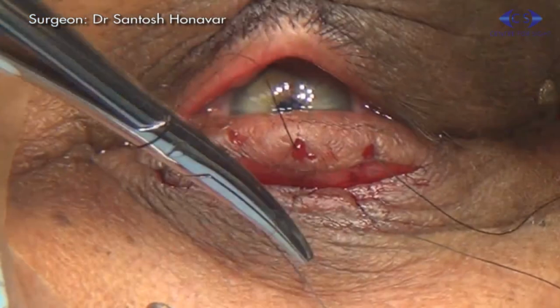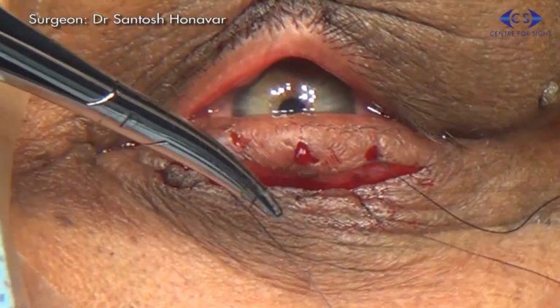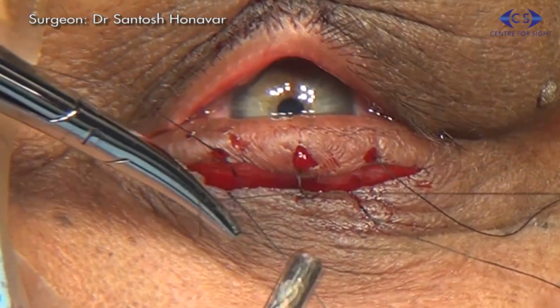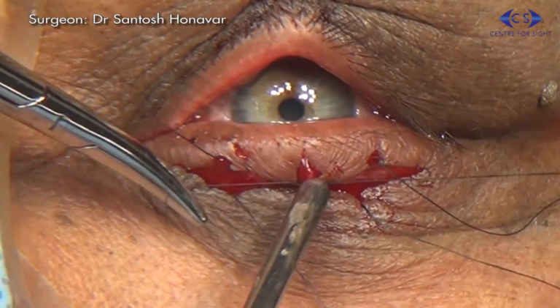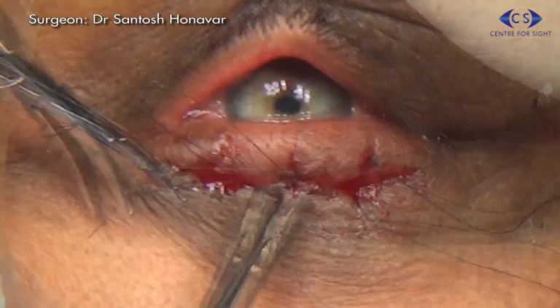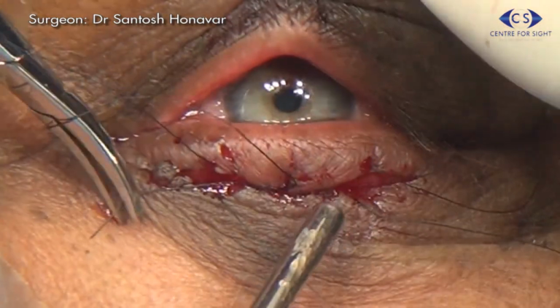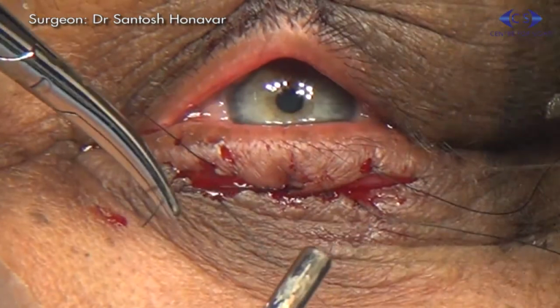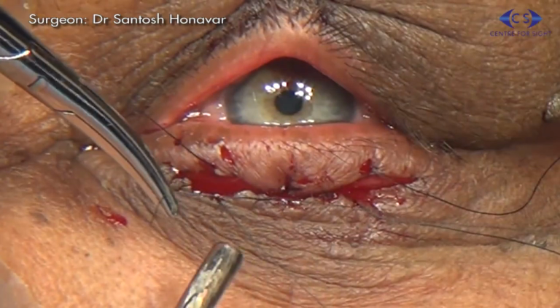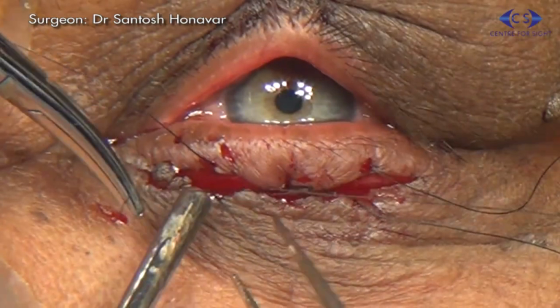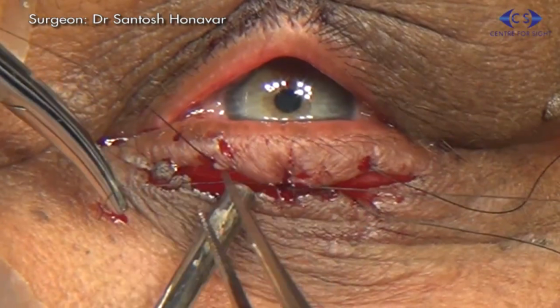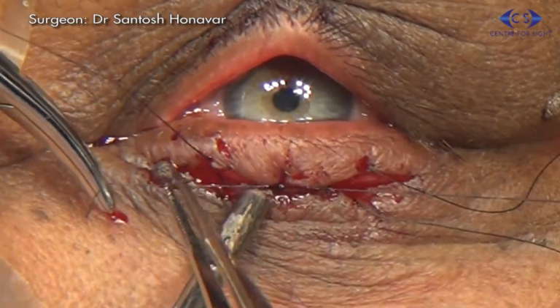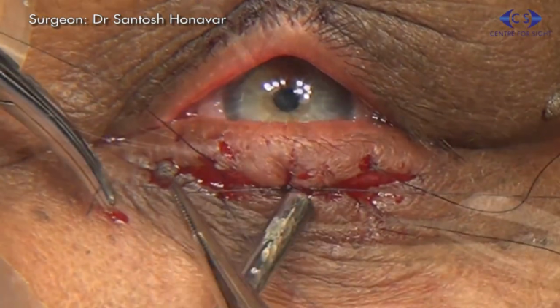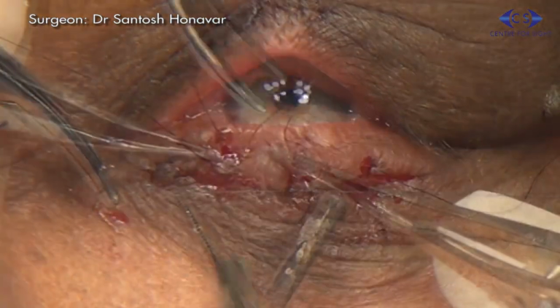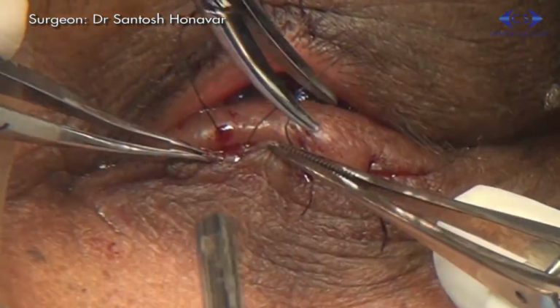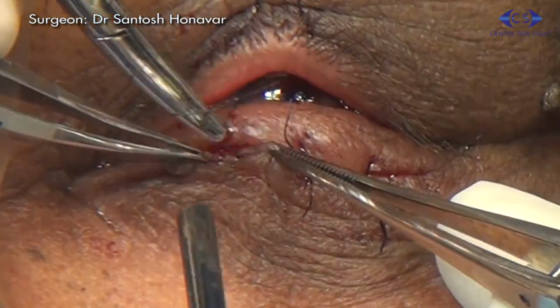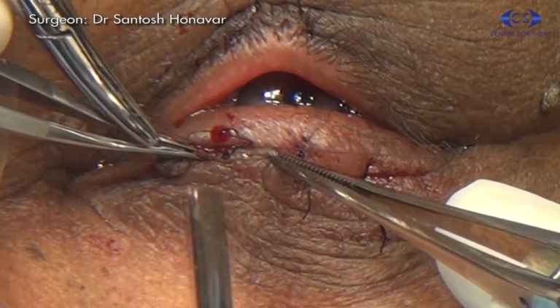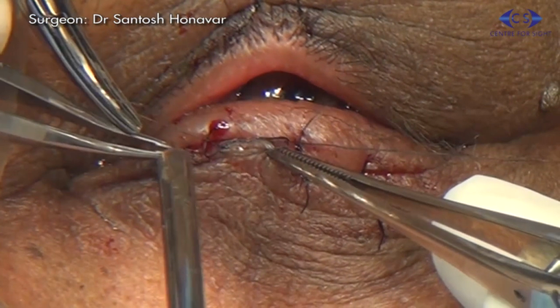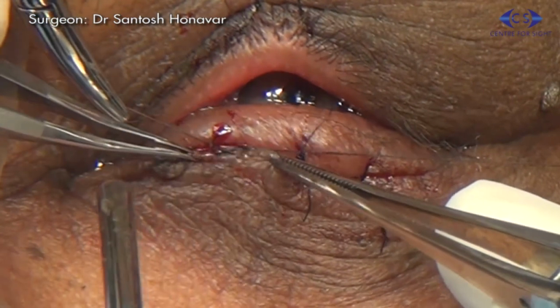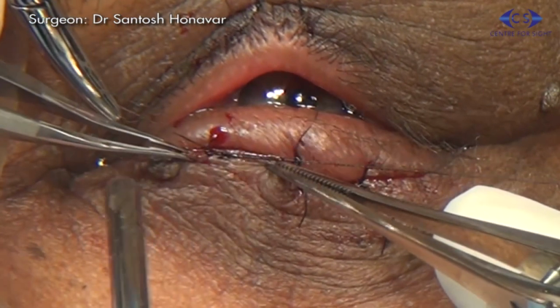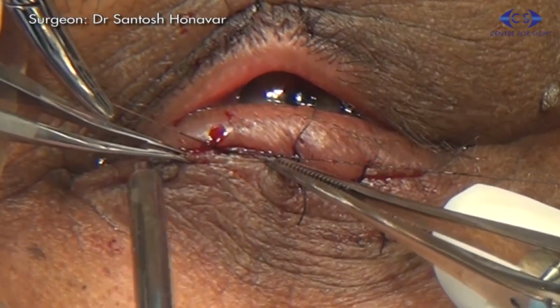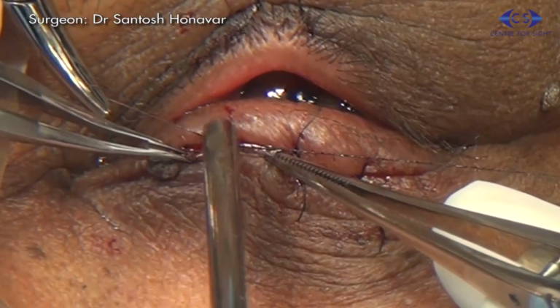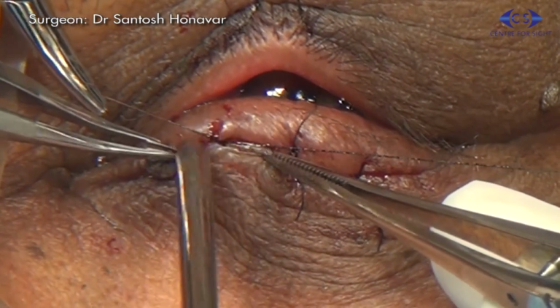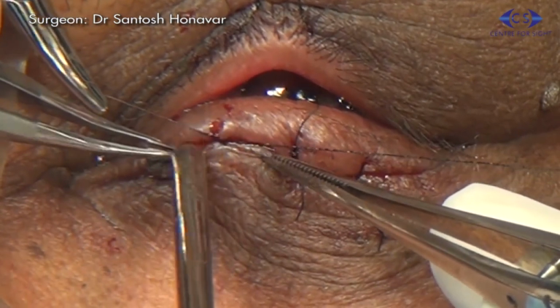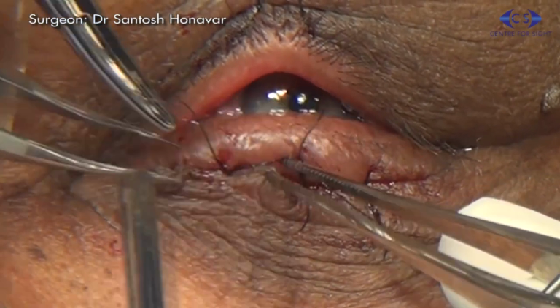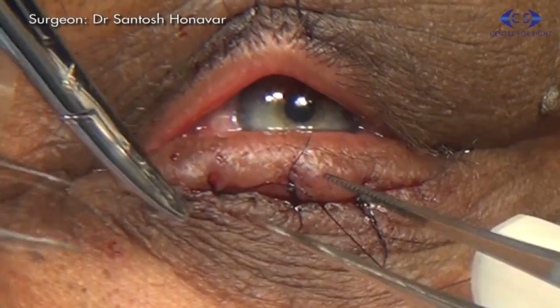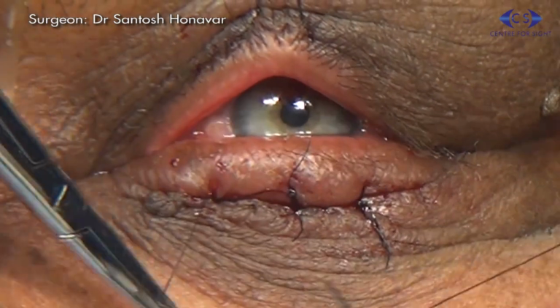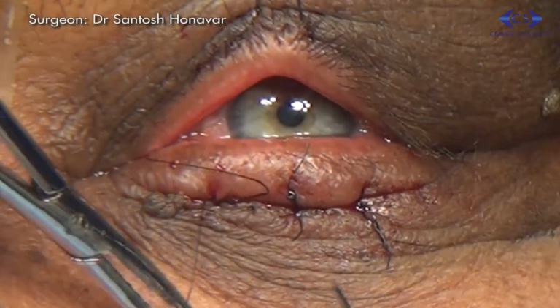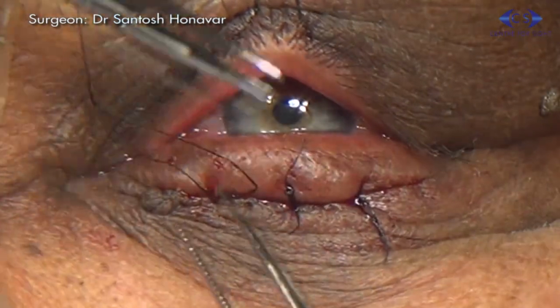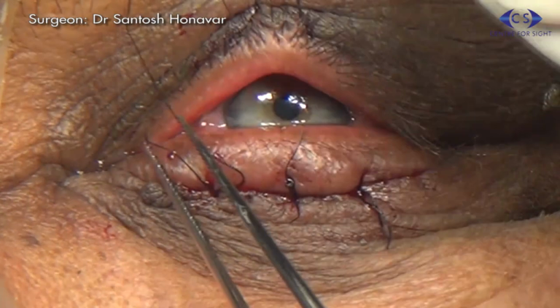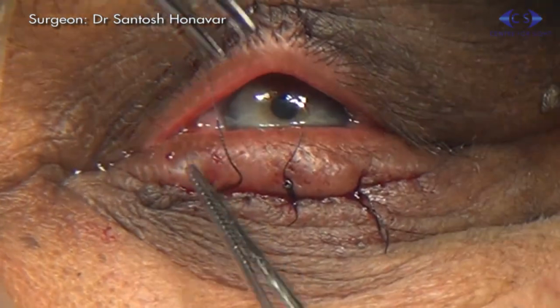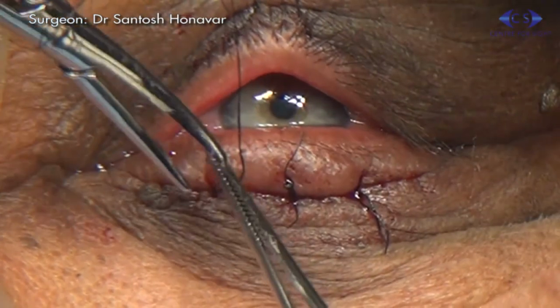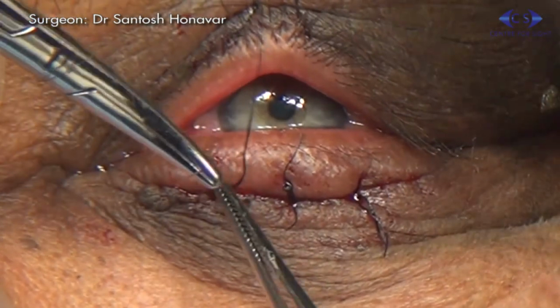The endpoint is just adequate correction. There should be no overcorrection on the table, especially medially, to minimize the risk of punctal eversion and consequent epiphora.